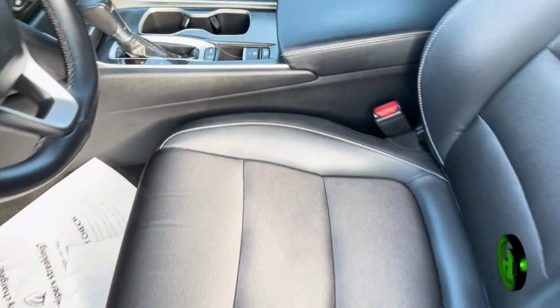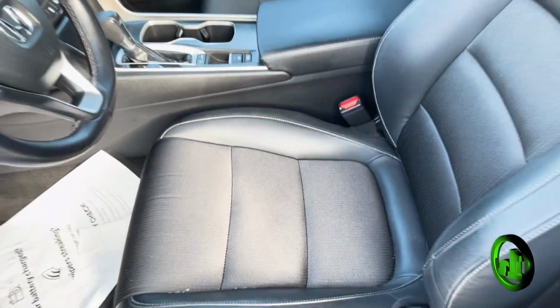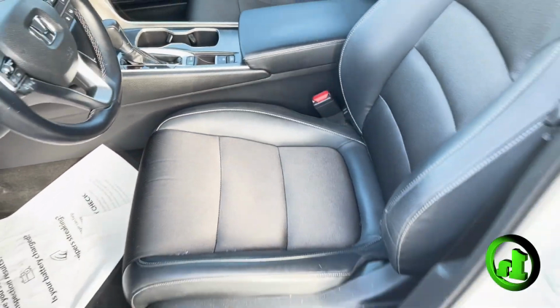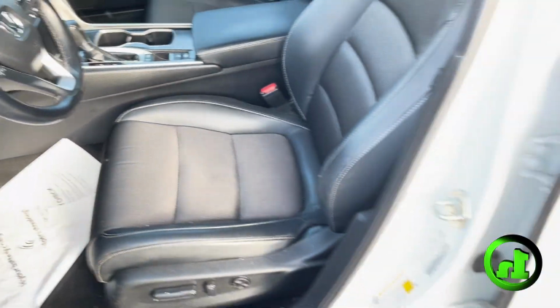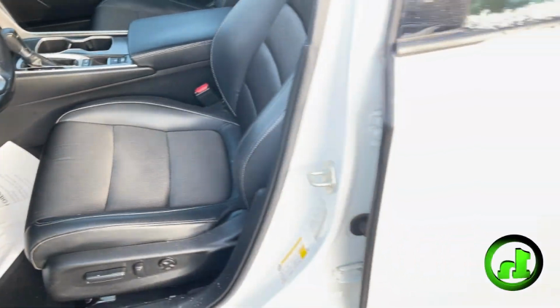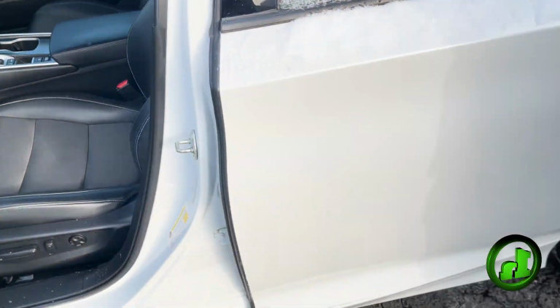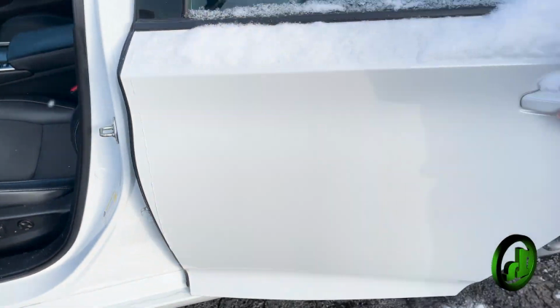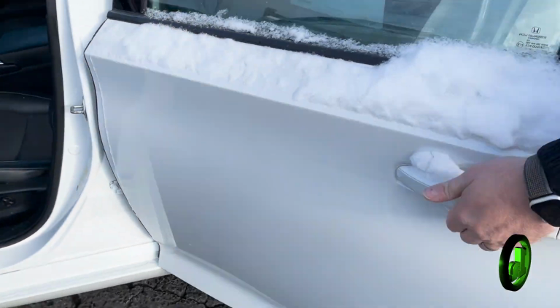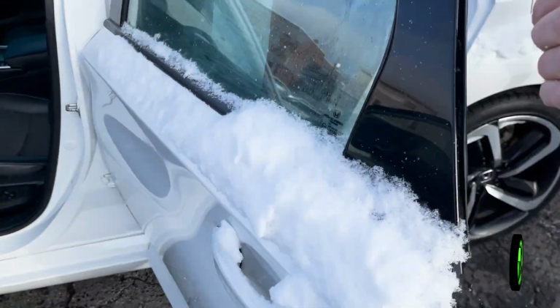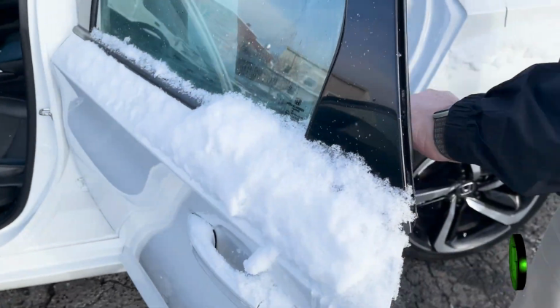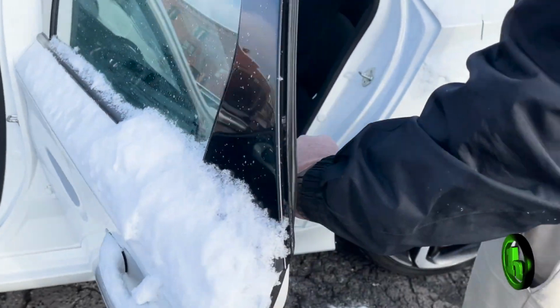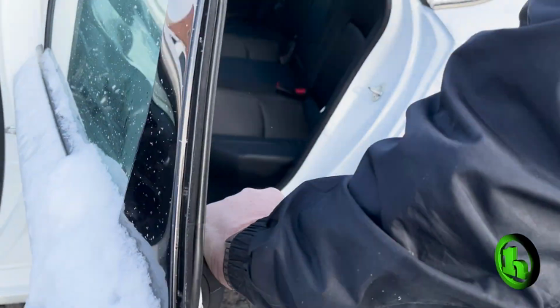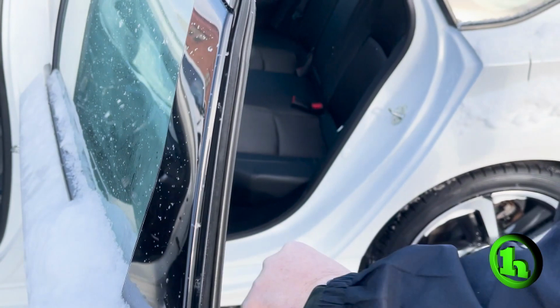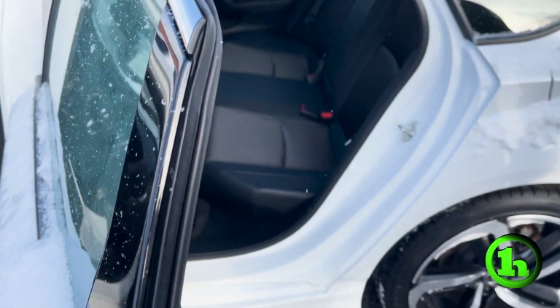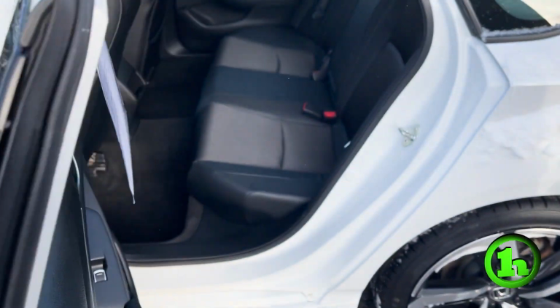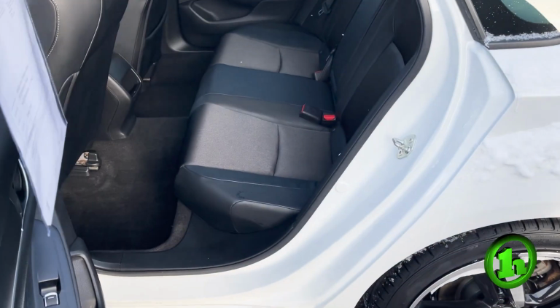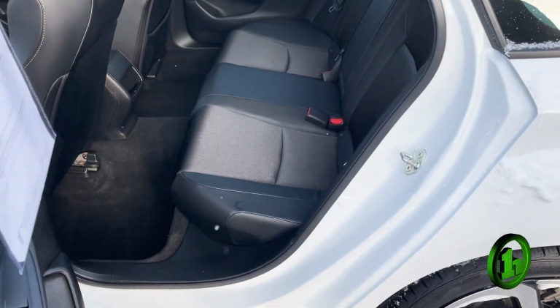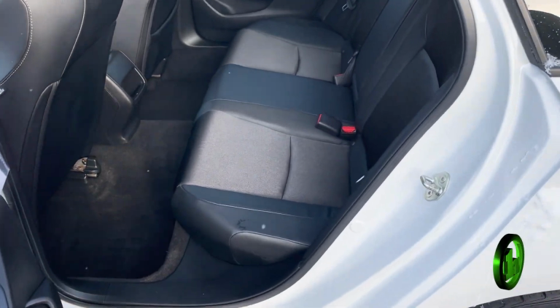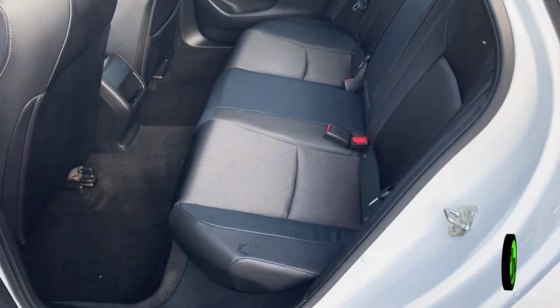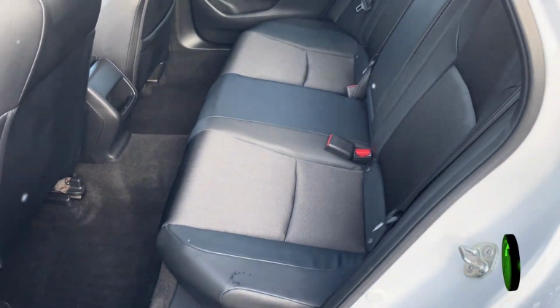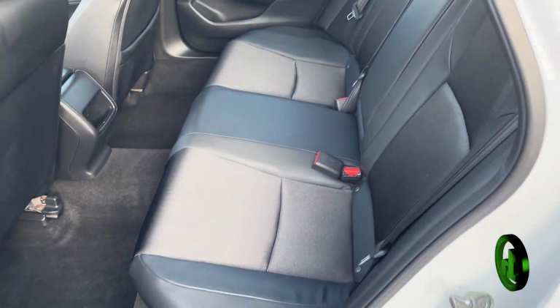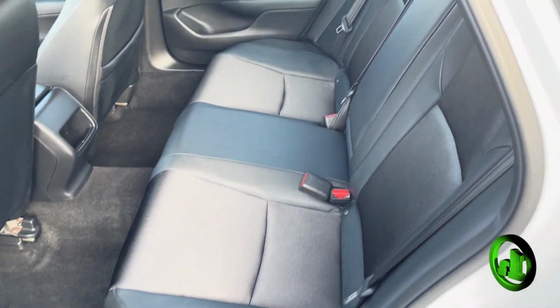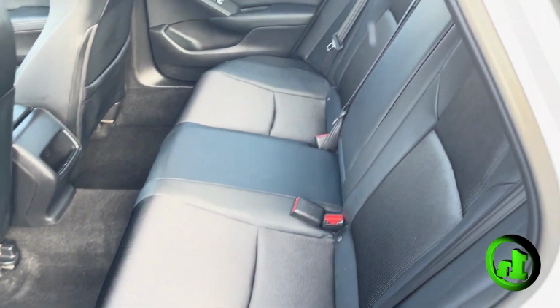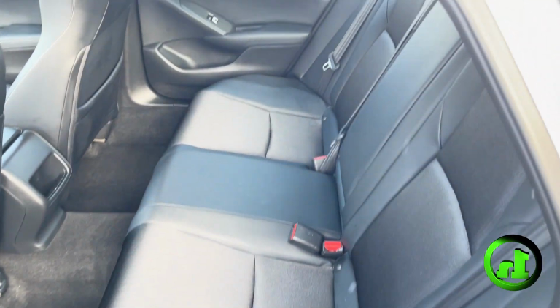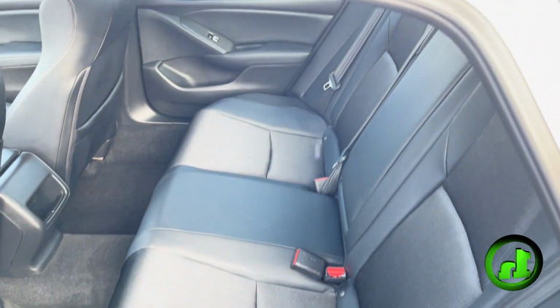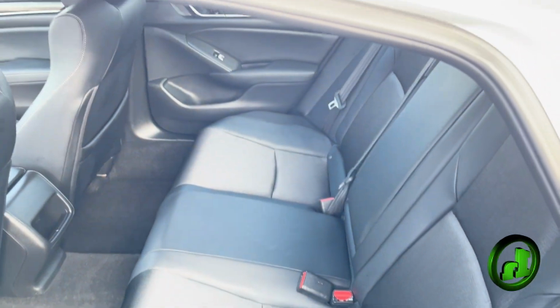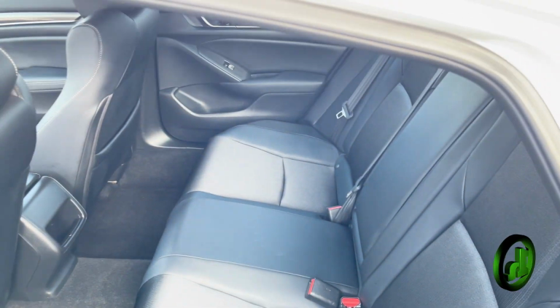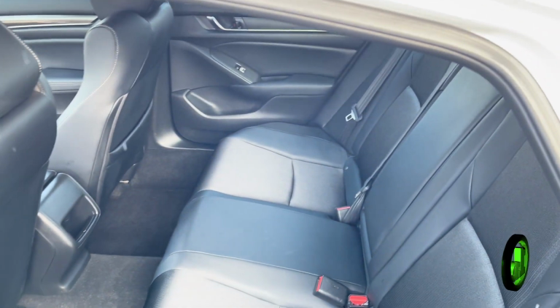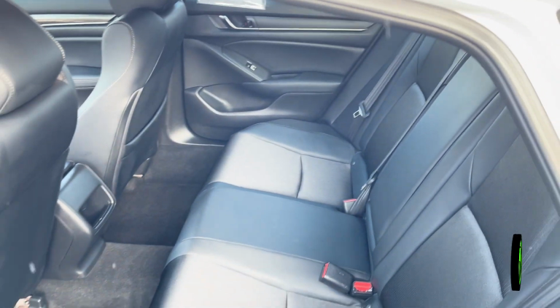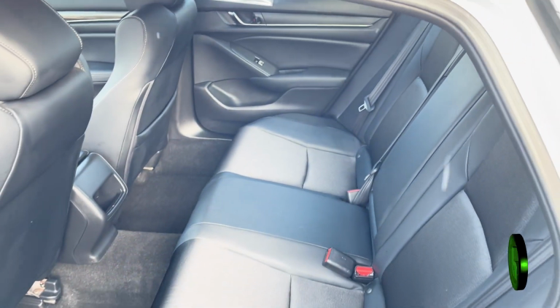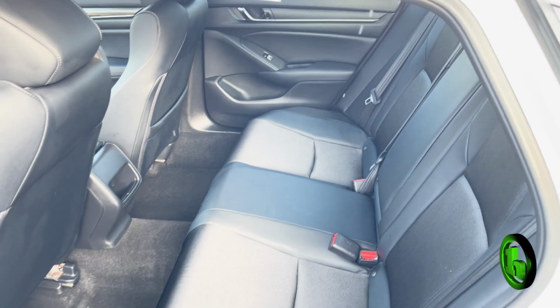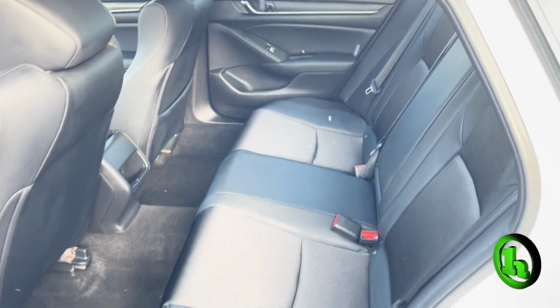Open up the back door and take a peek in here. Tons of space — super comfortable car to sit in, whether you're in the front seat or the back.